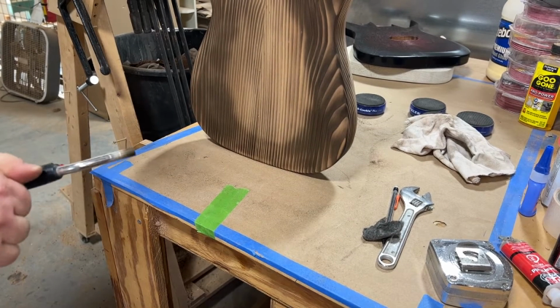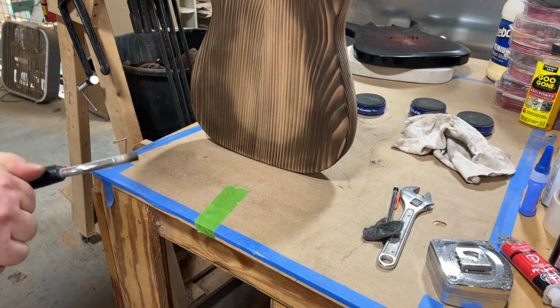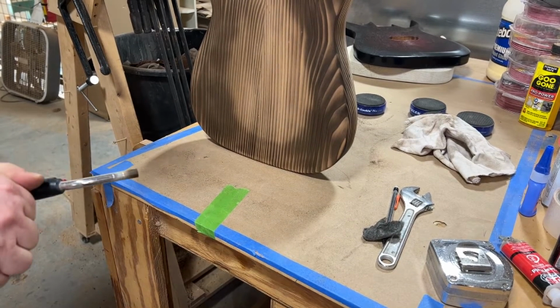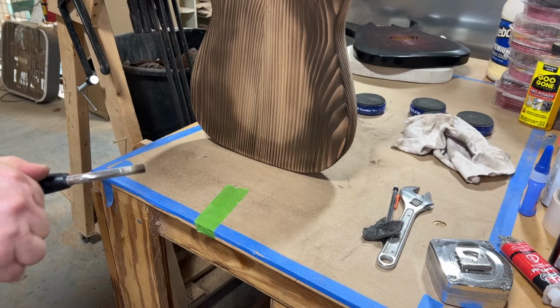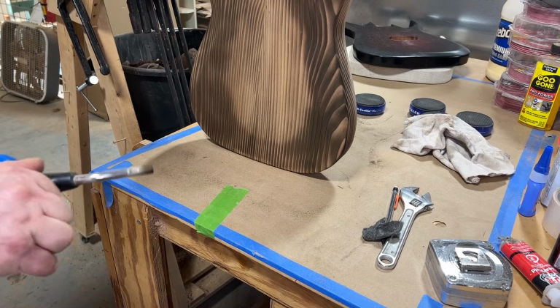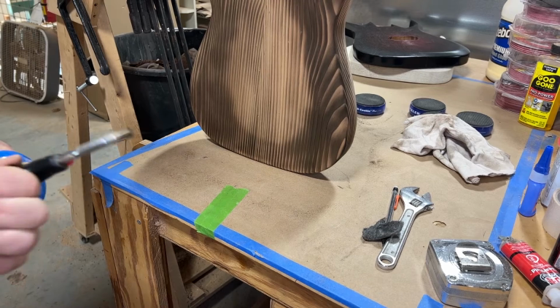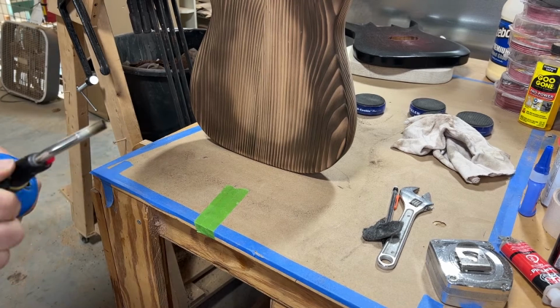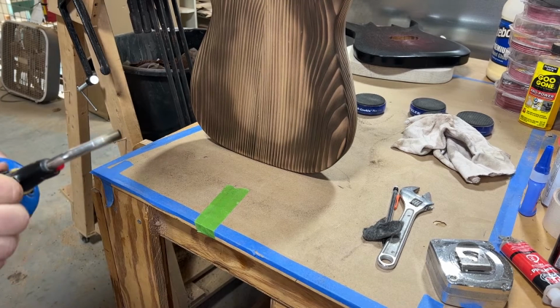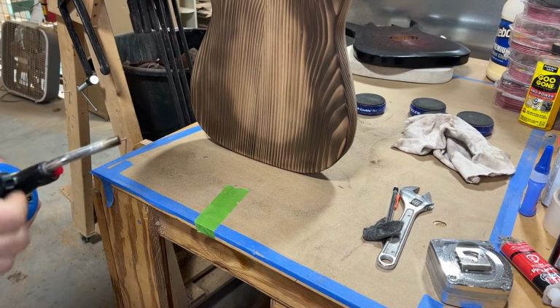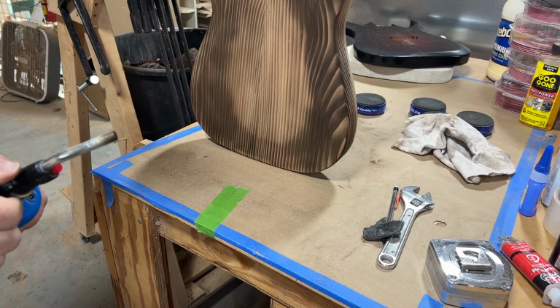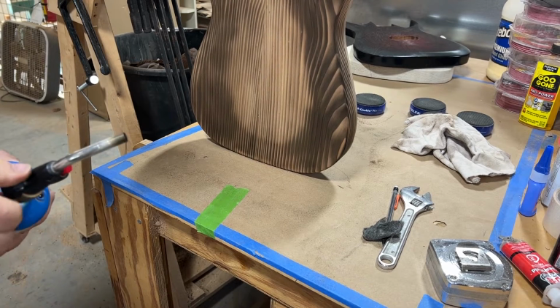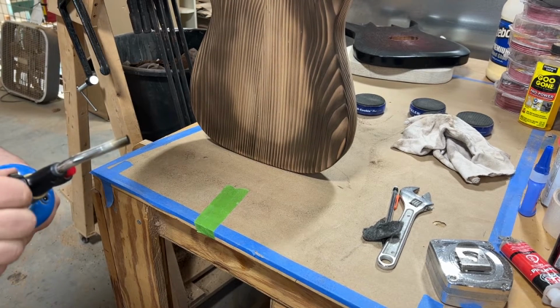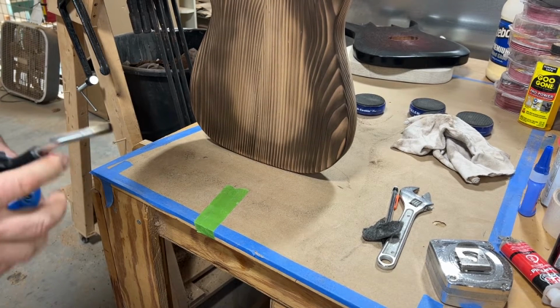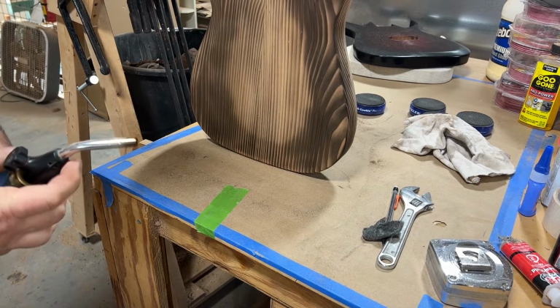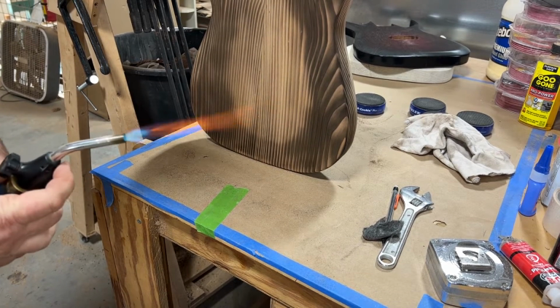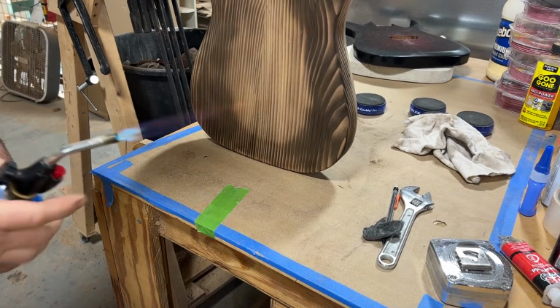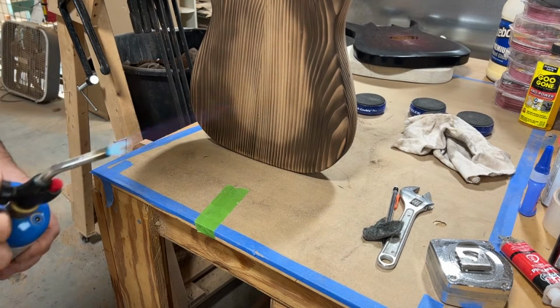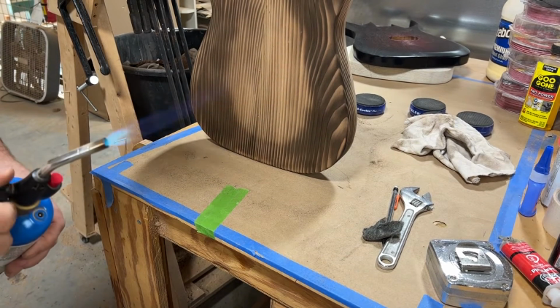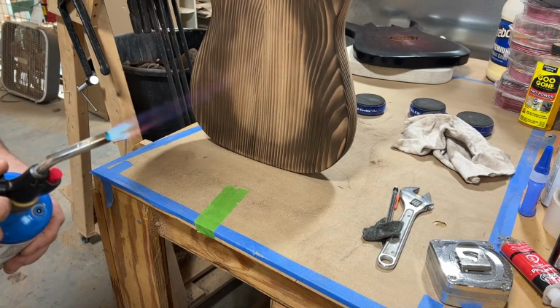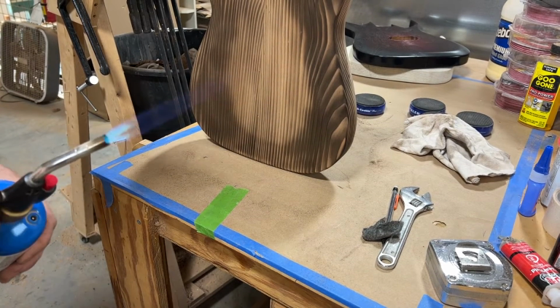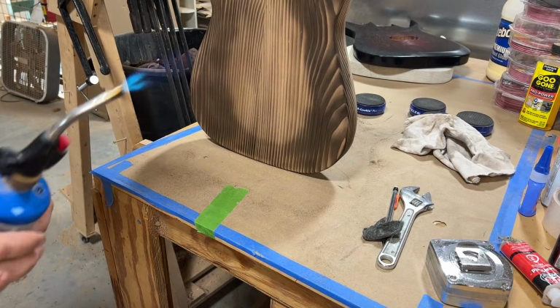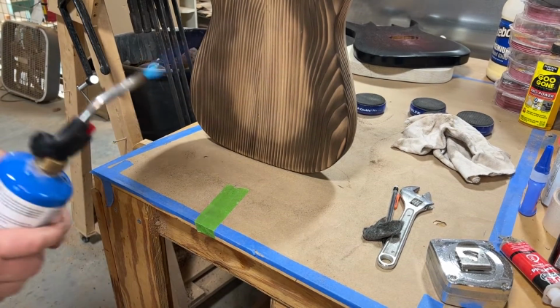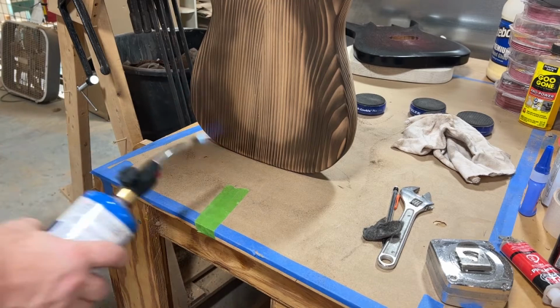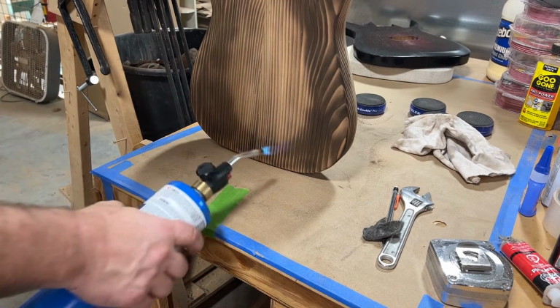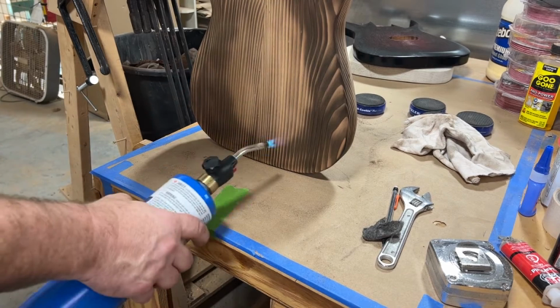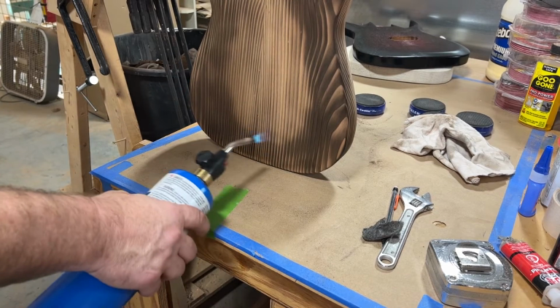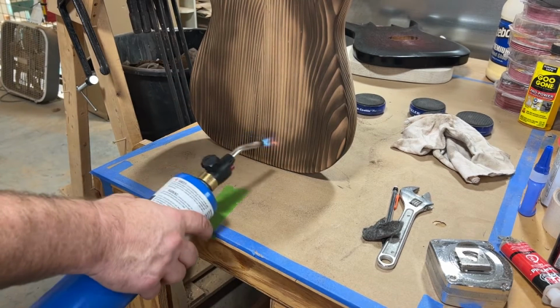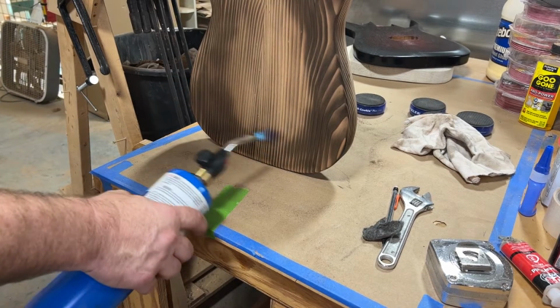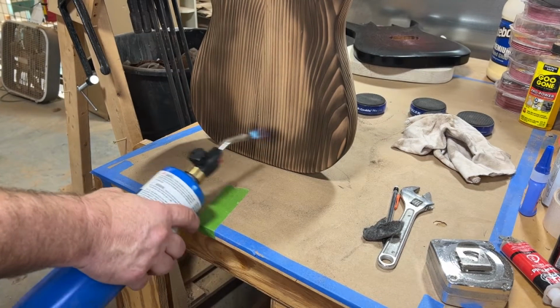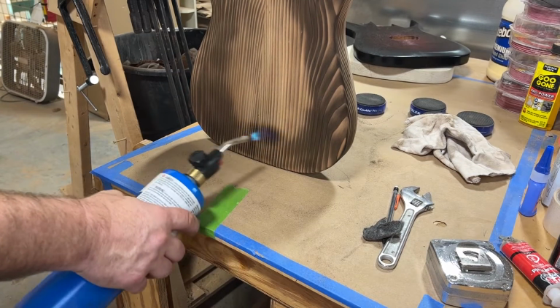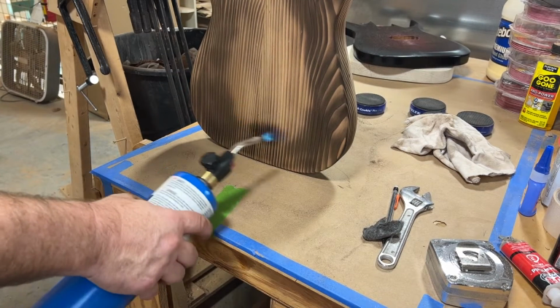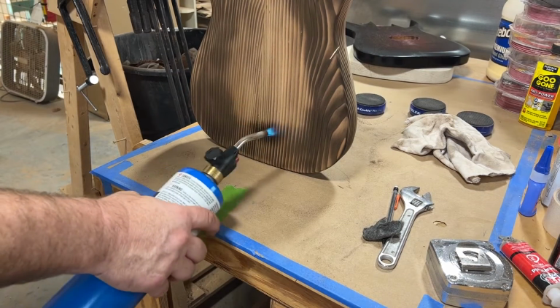I scraped it down with steel wool and I'm just going to try to go for it, the whole back.